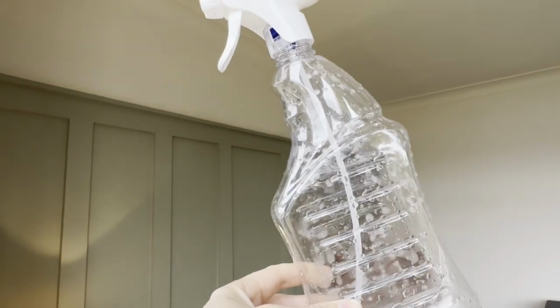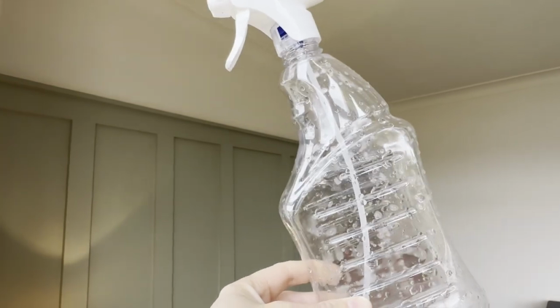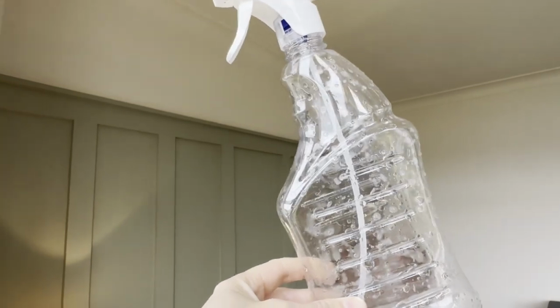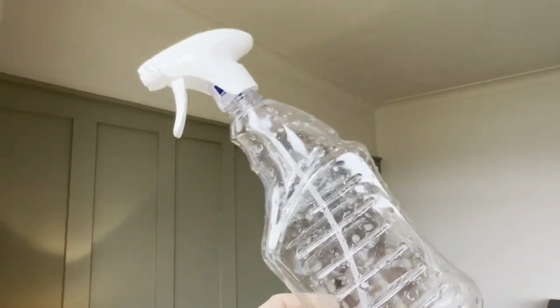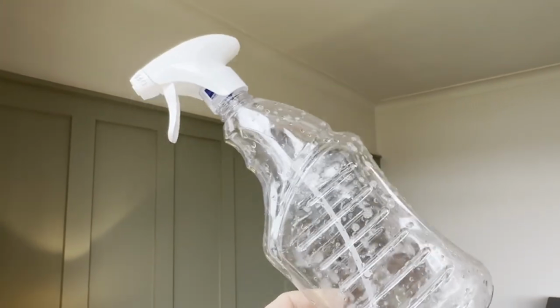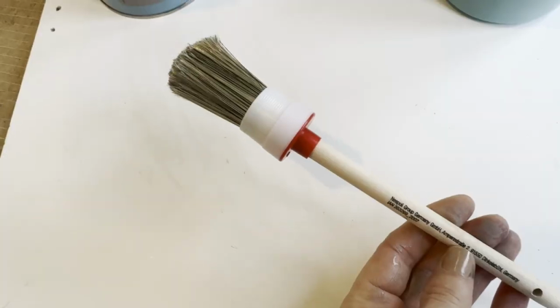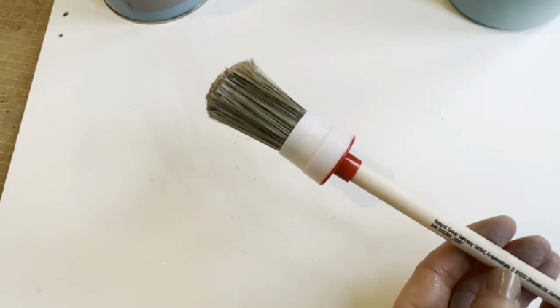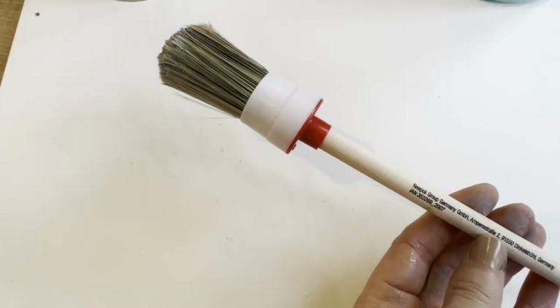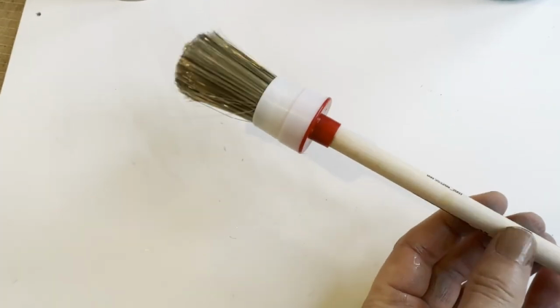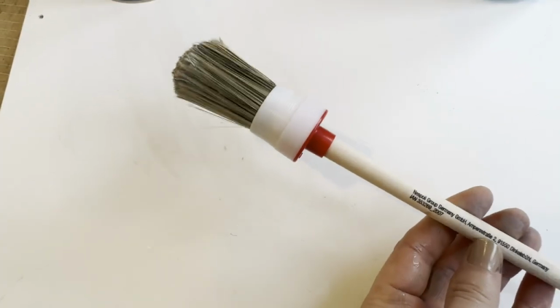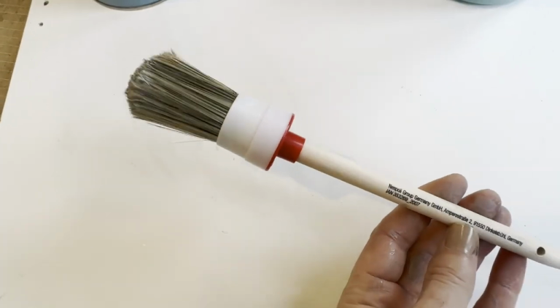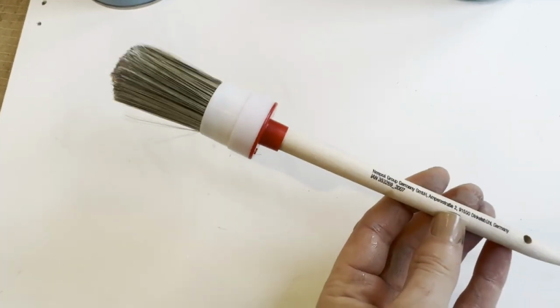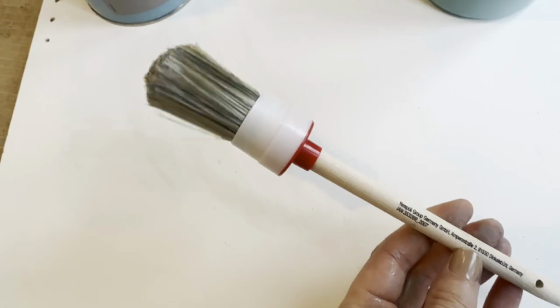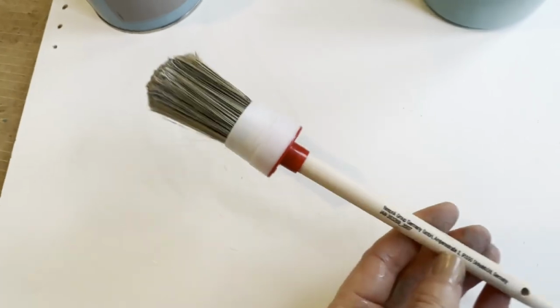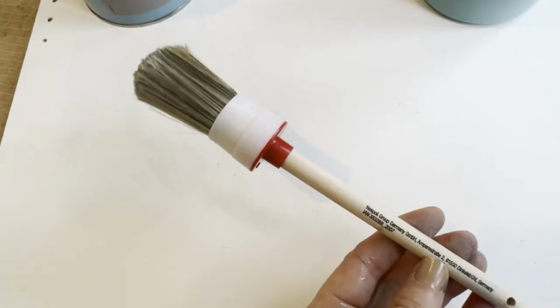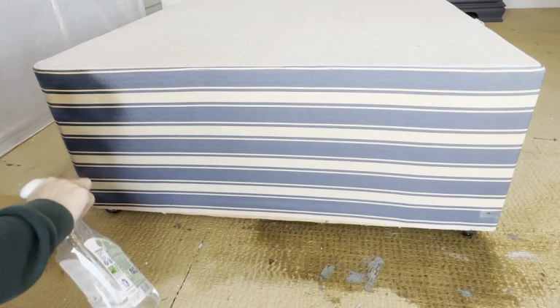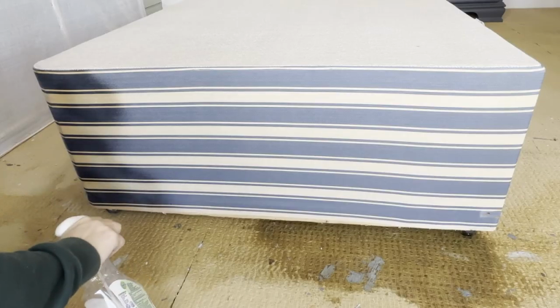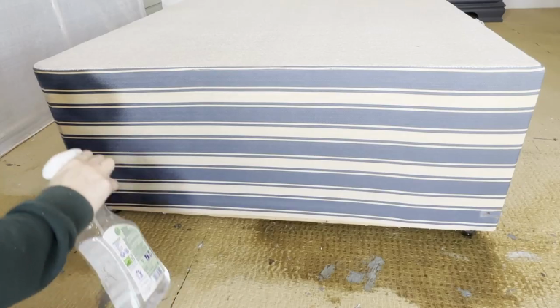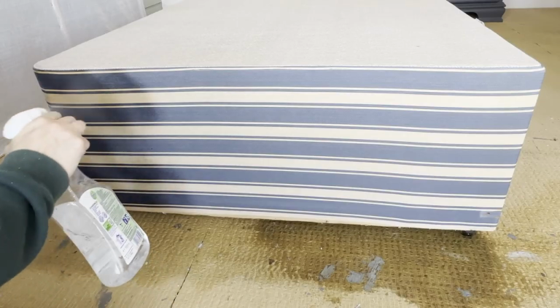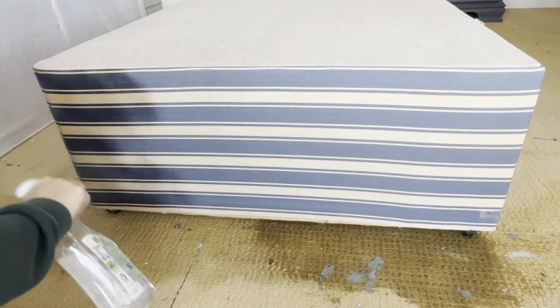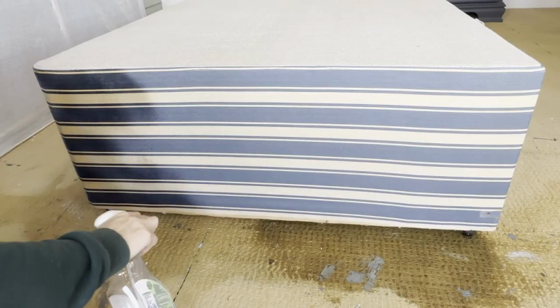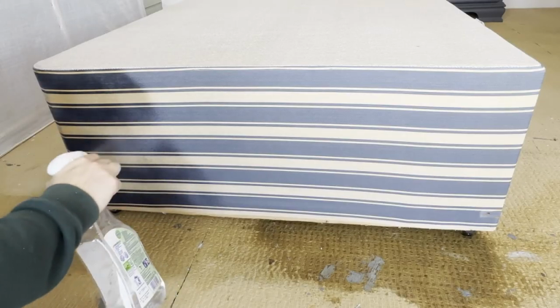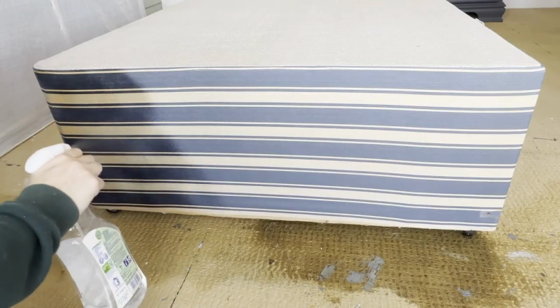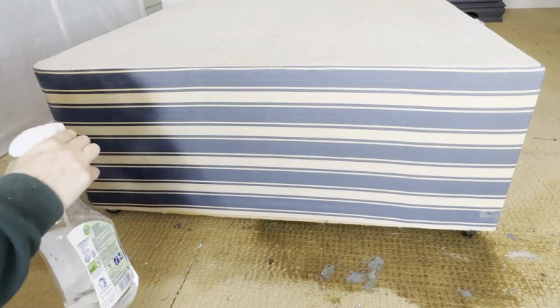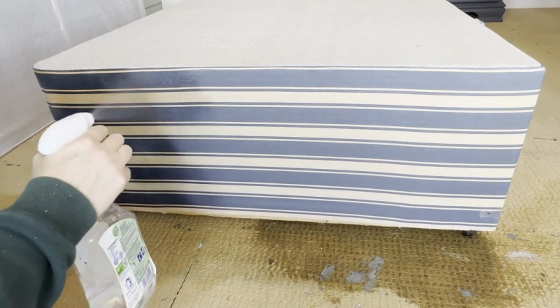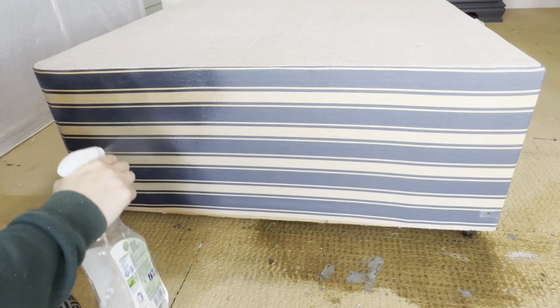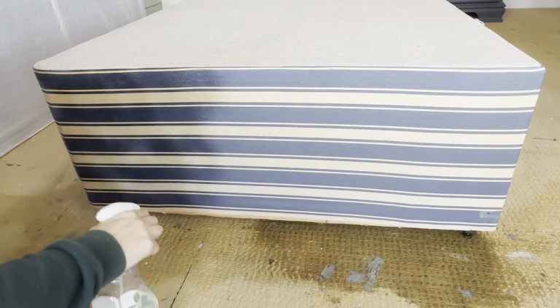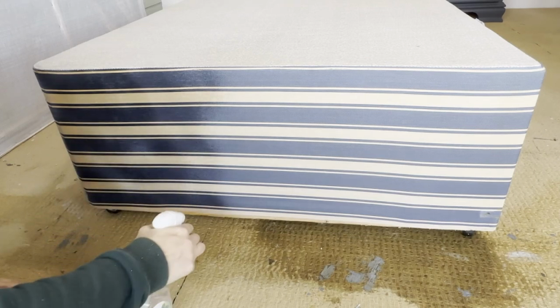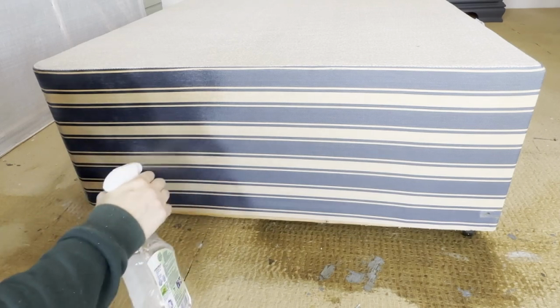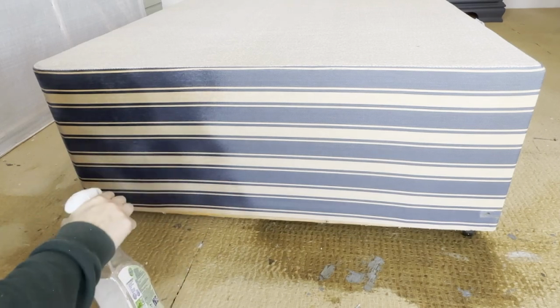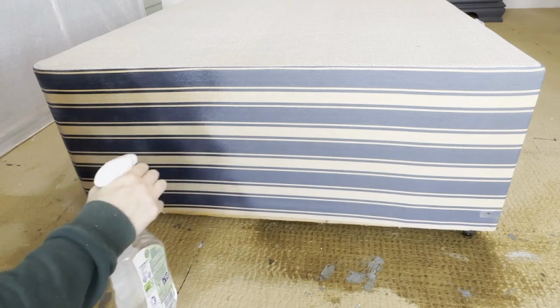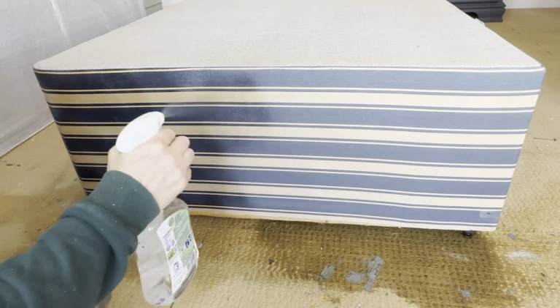Other things you're going to need for this project: a spray water bottle and a brush. I use a stippling brush. To start off your project, spray your fabric and make sure it's damp before you start to apply your paint.